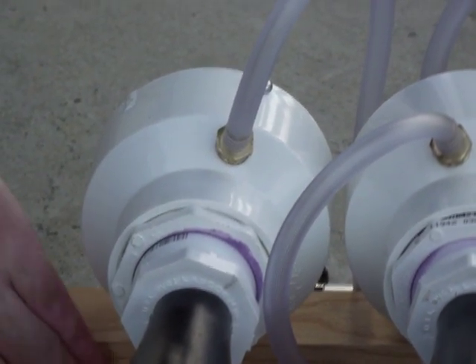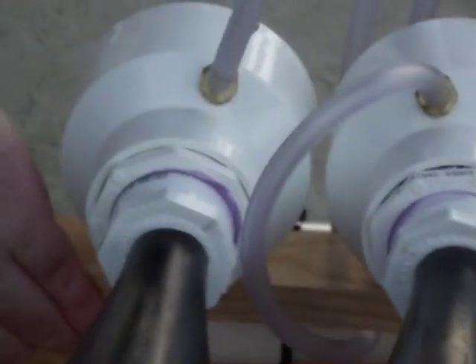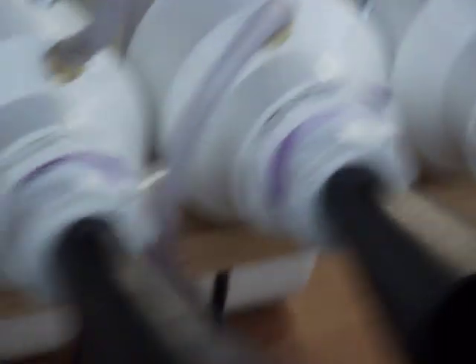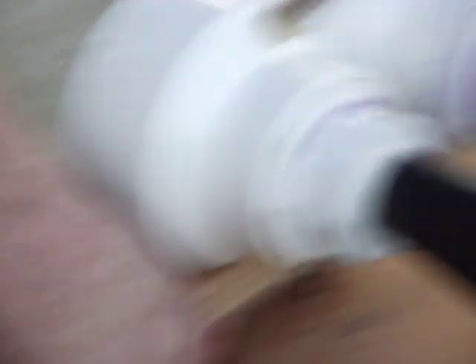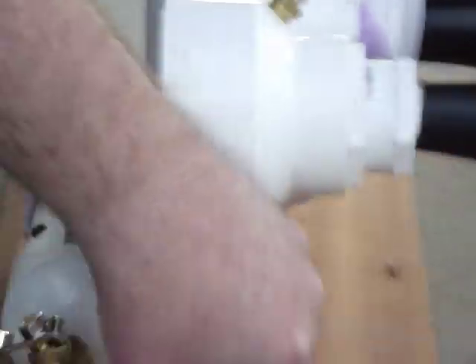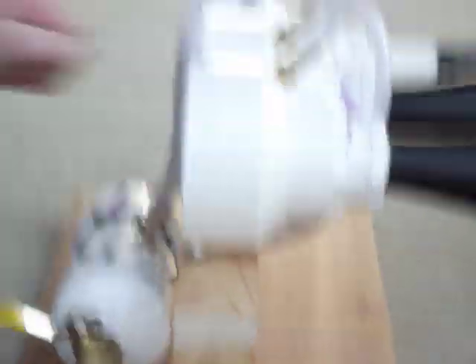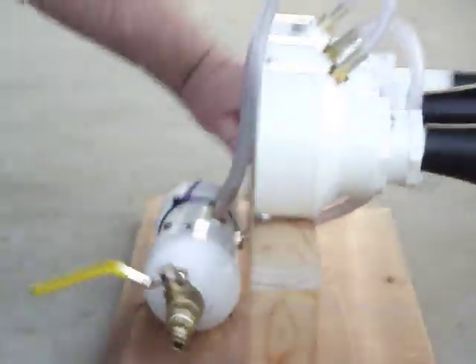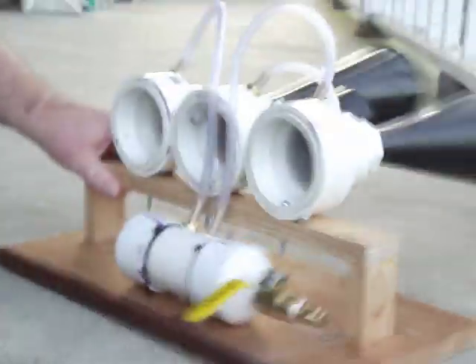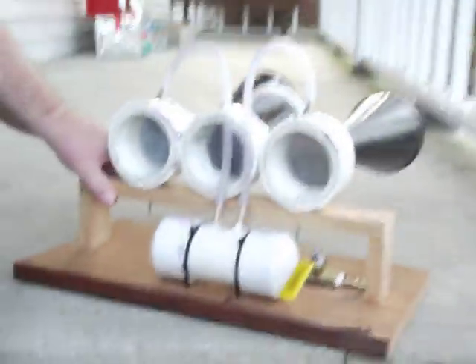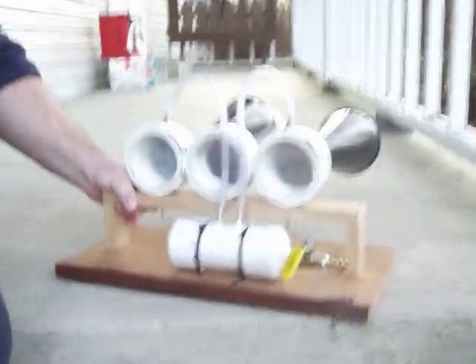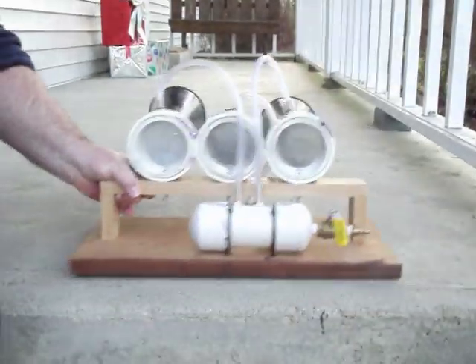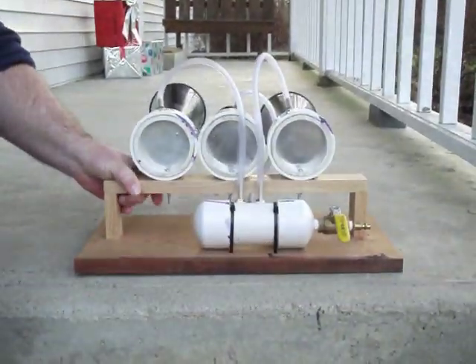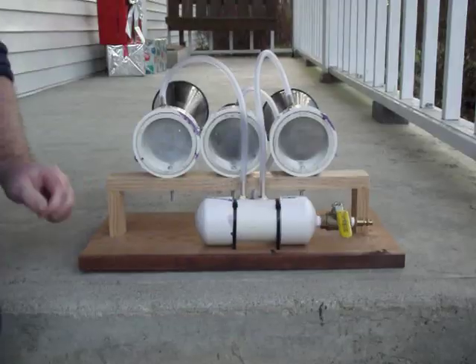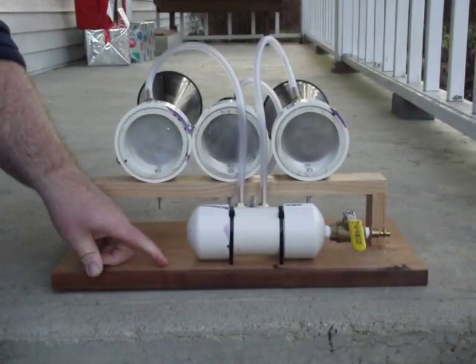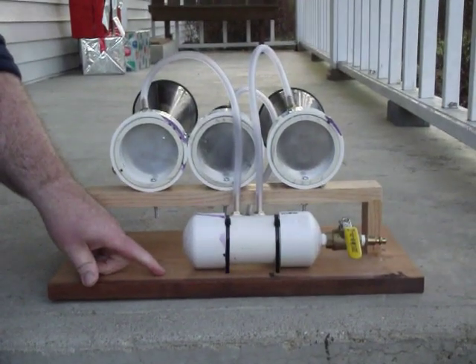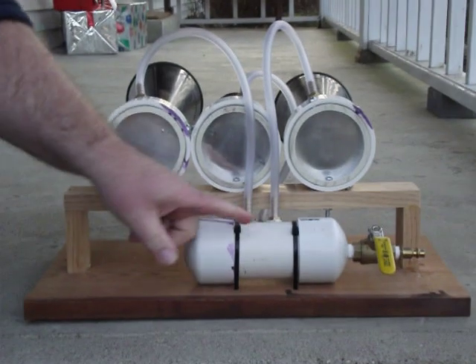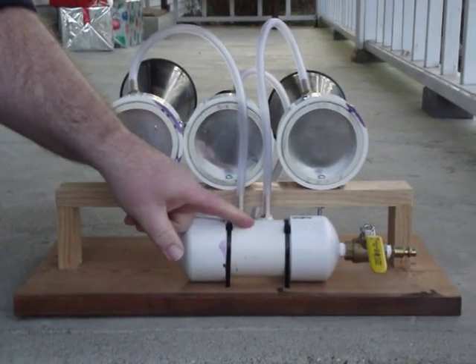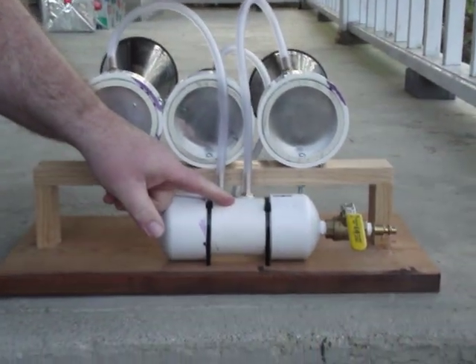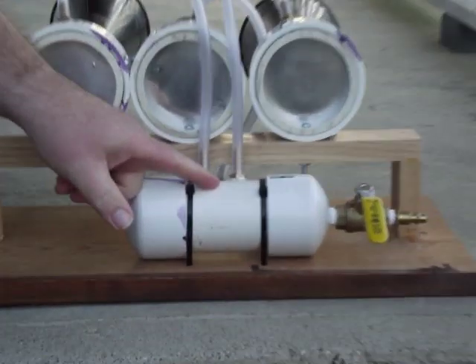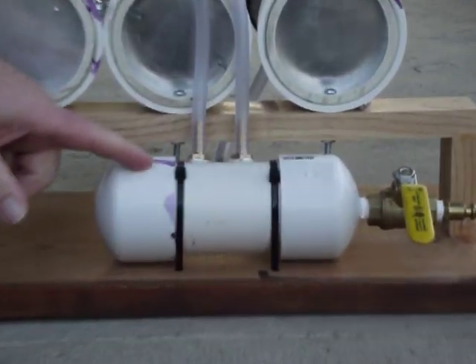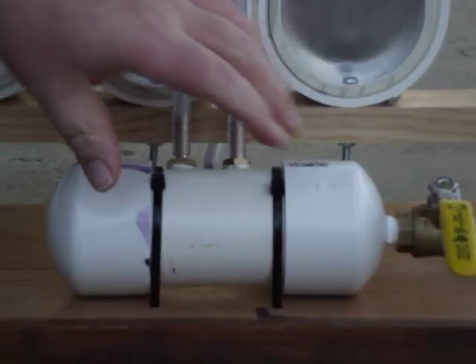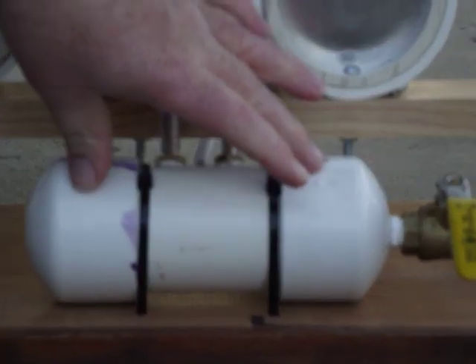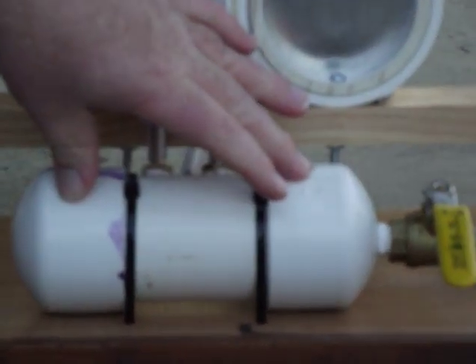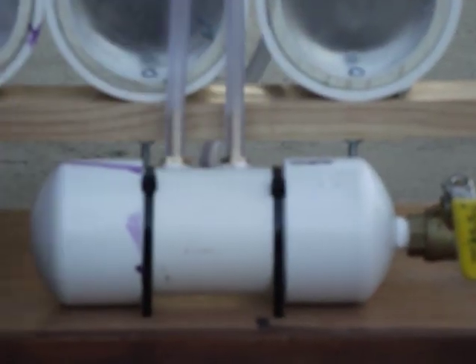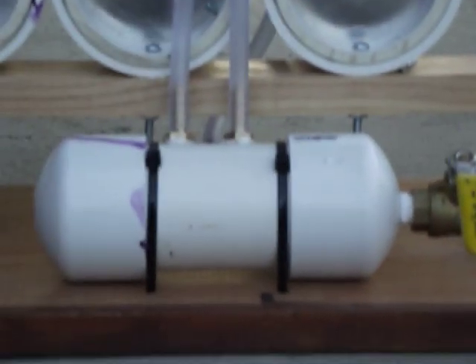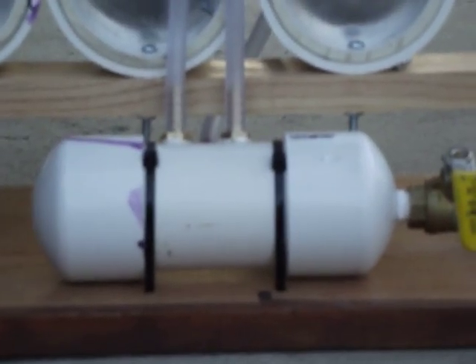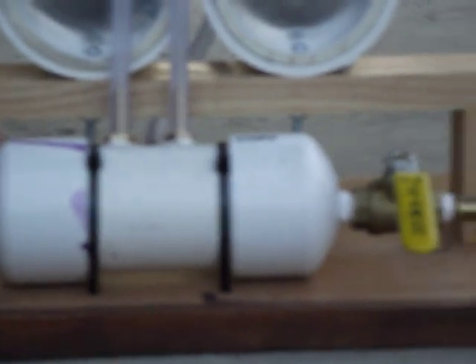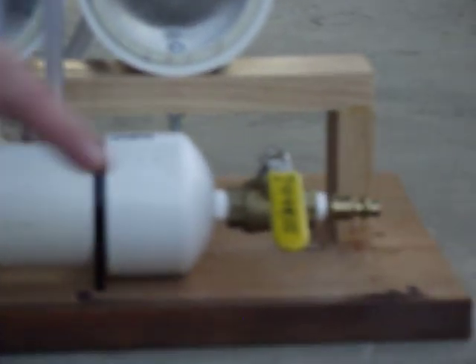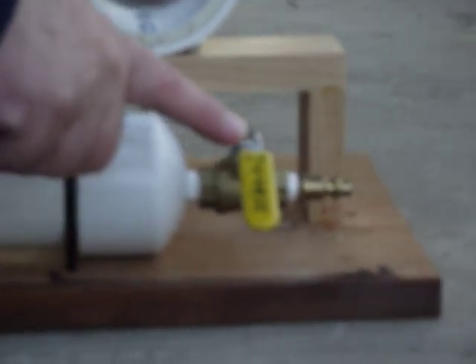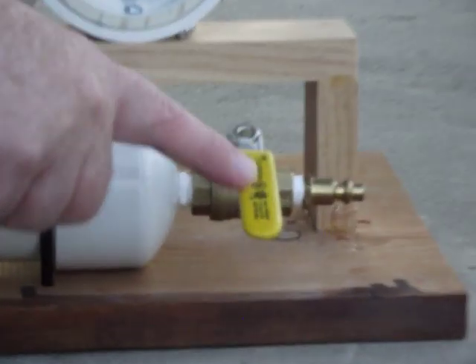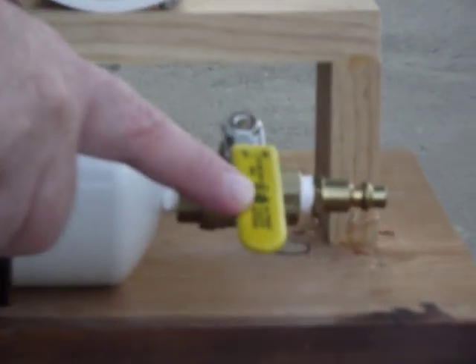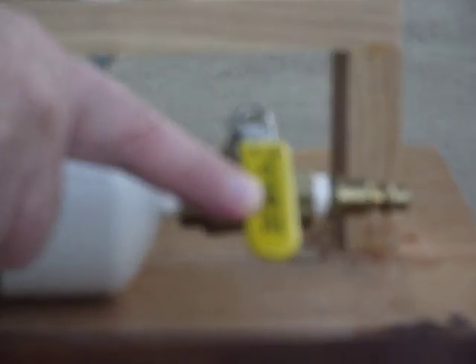Now let's turn it around and see the back. We made our manifold out of PVC also. It's just a pipe and the two end caps. And for our air valve, we used a one quarter inch ball valve.